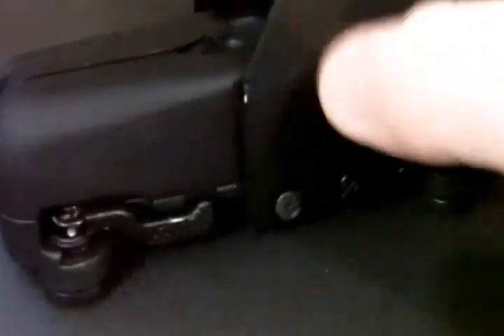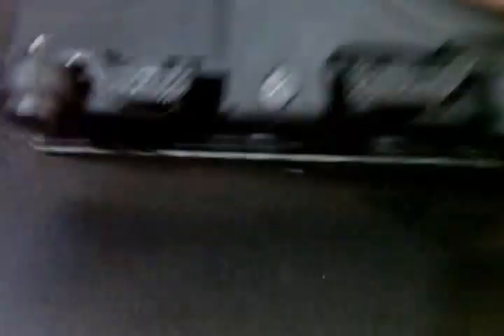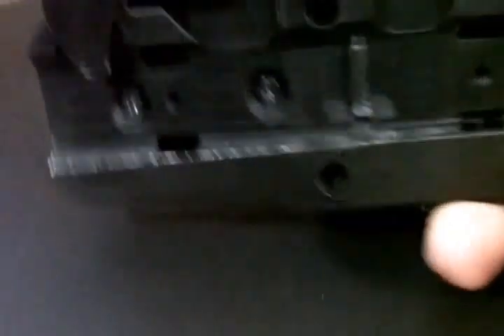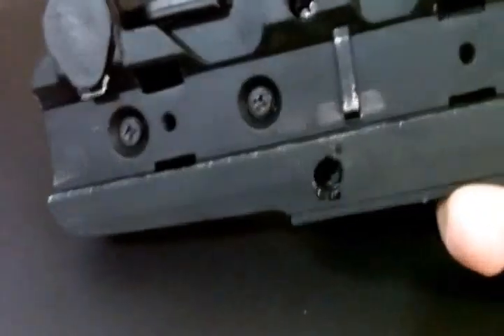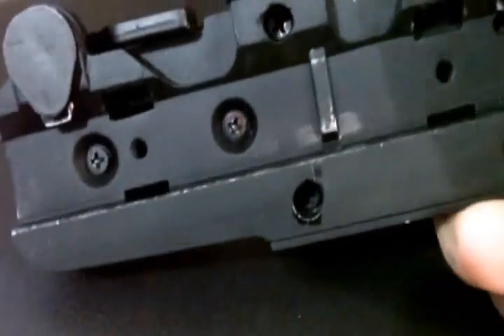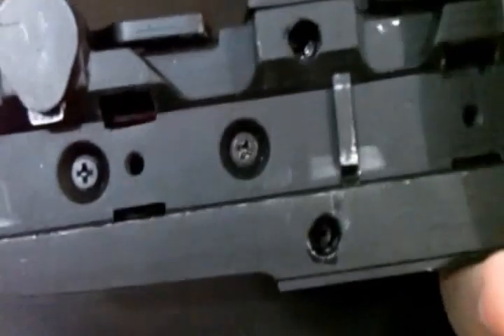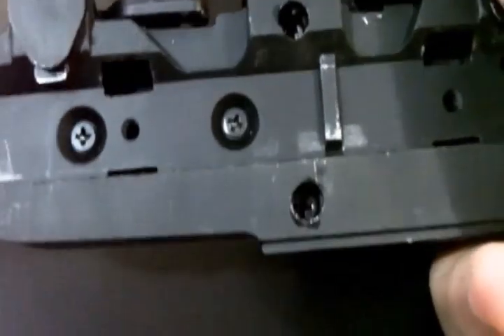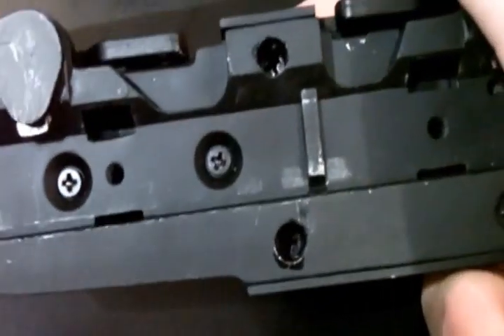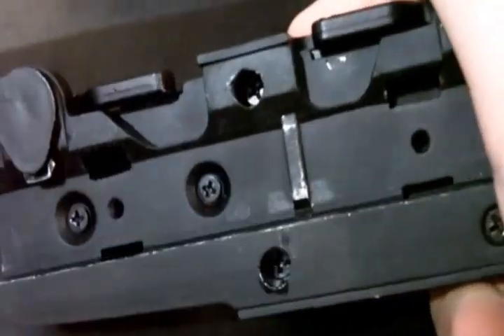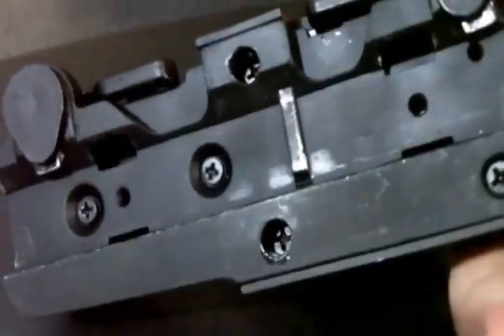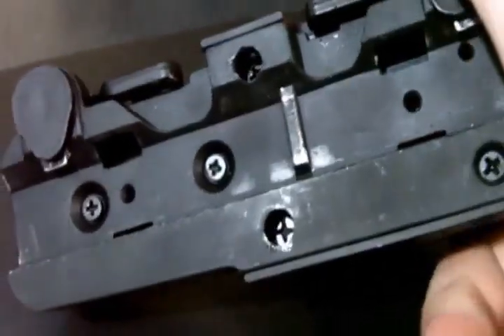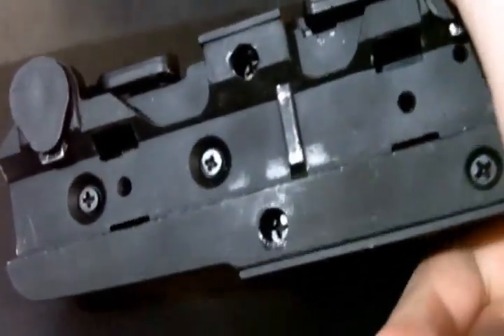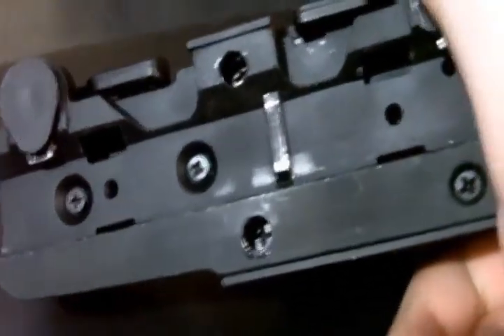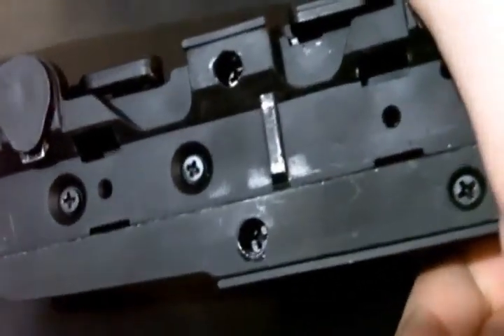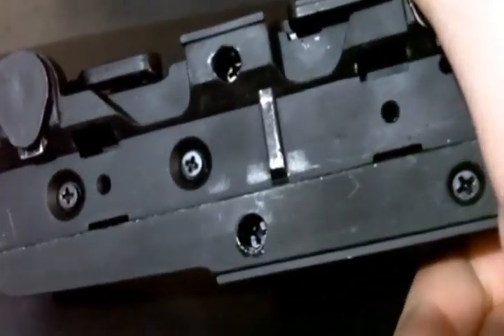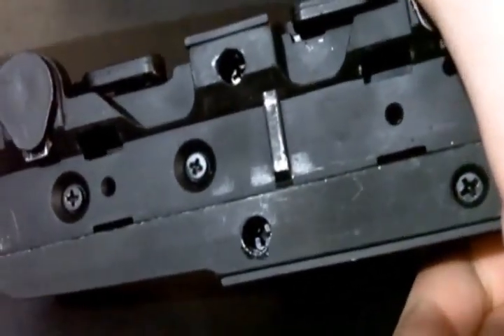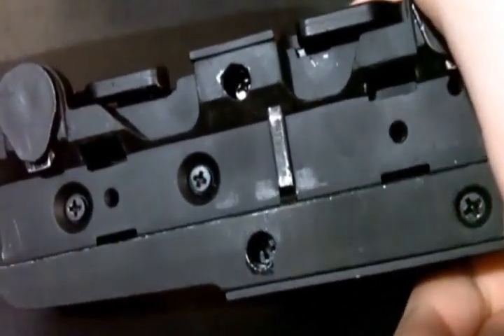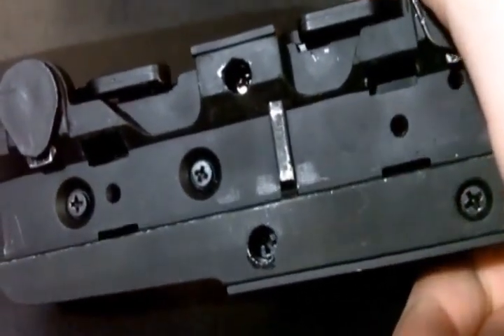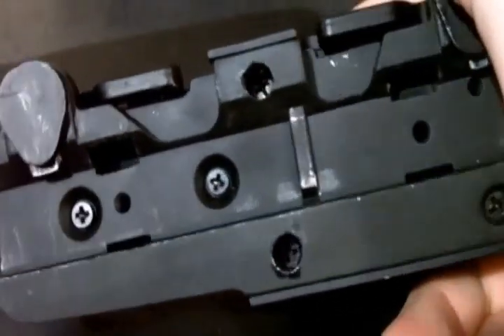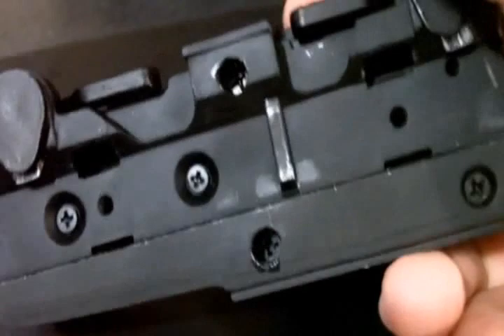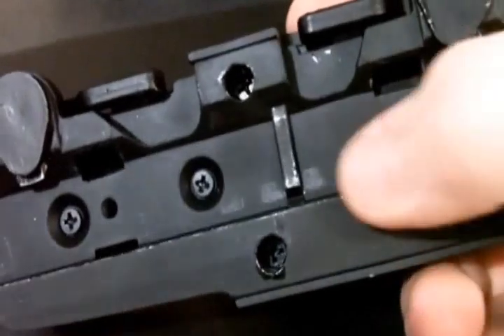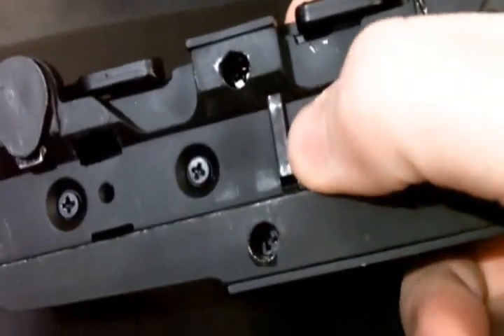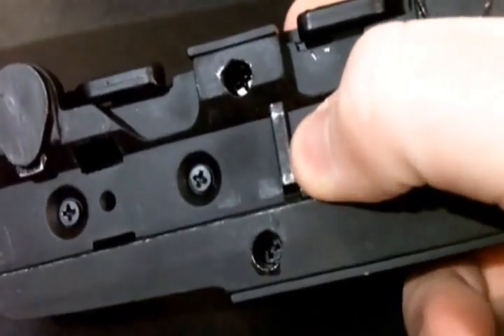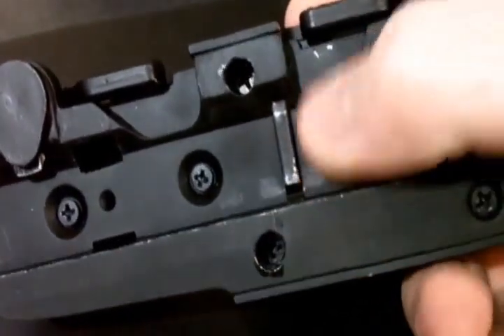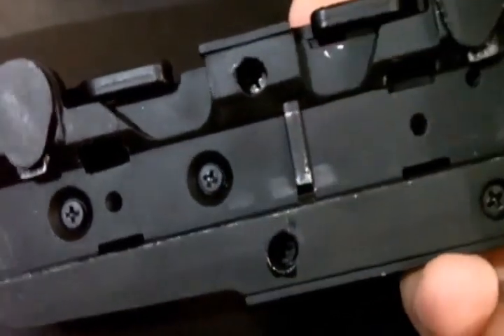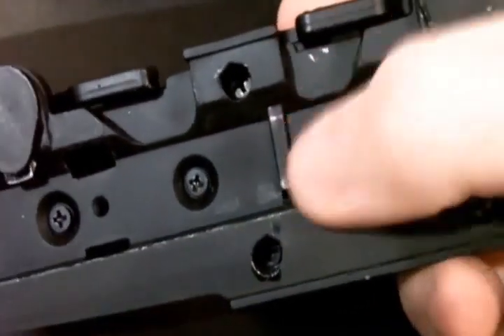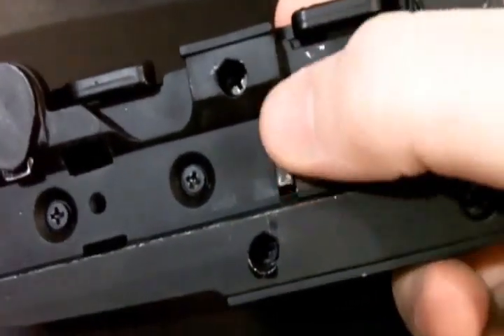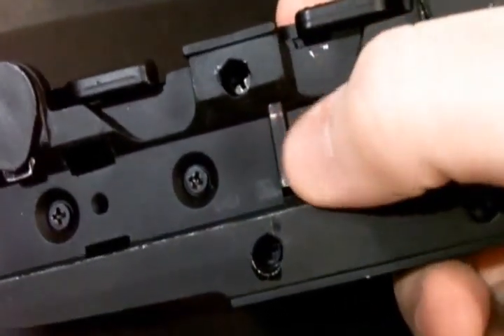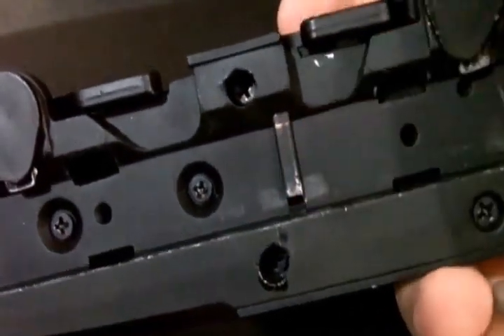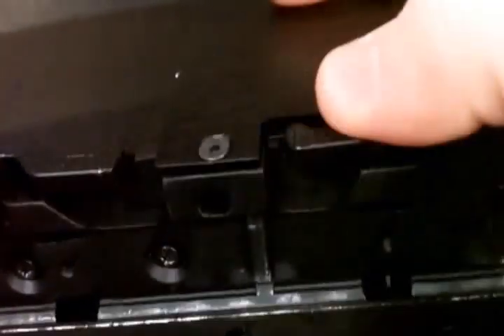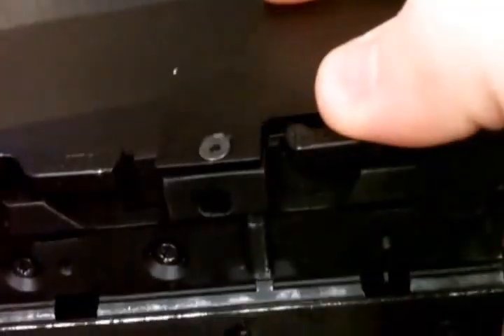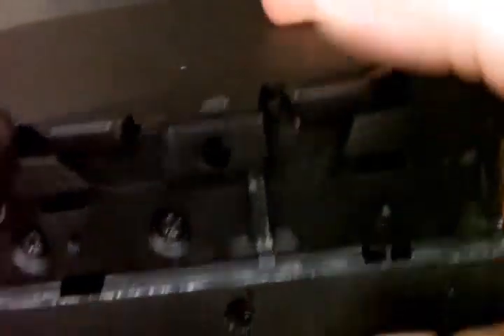The rail system on an MP7 and M16 can be a little bit hard at first to get on because of this, and you actually have to get this in between the rail so it'll sit properly.